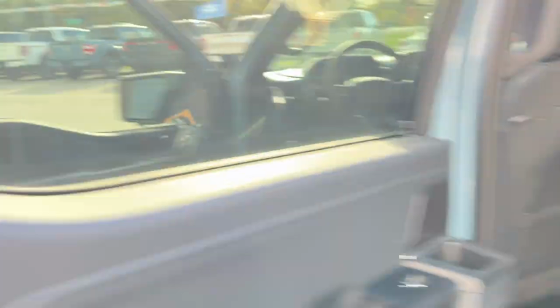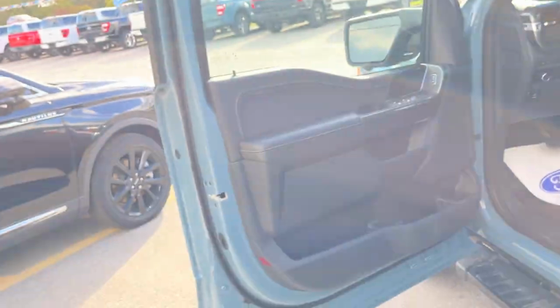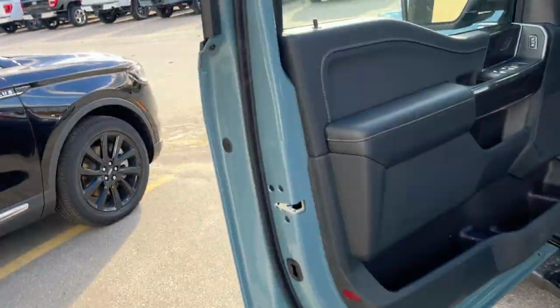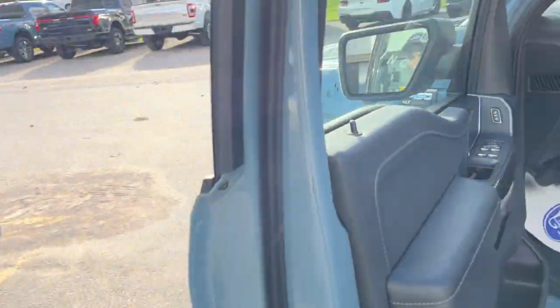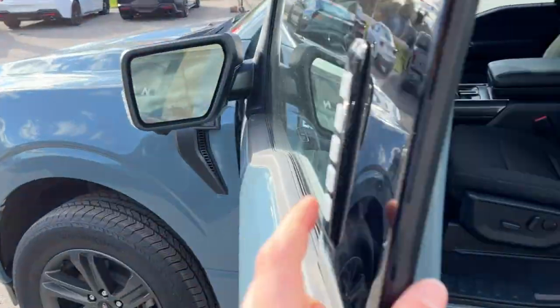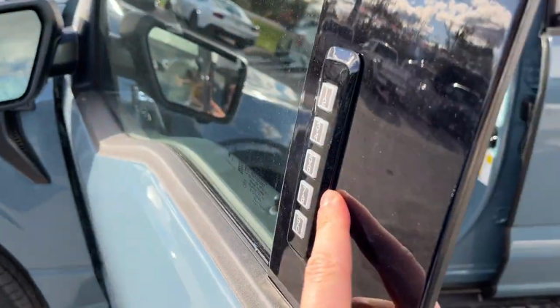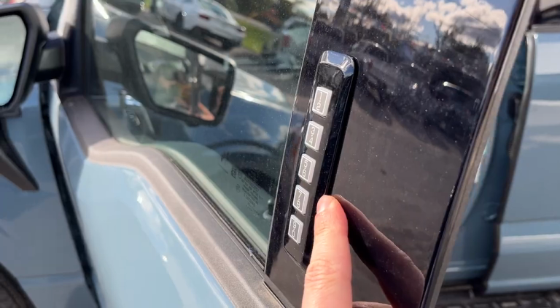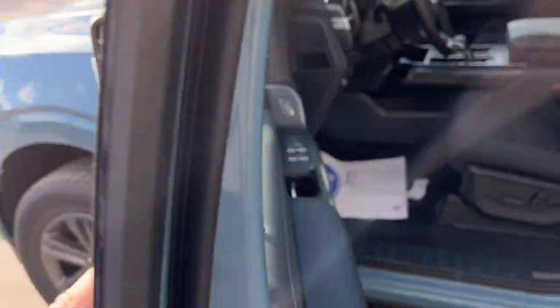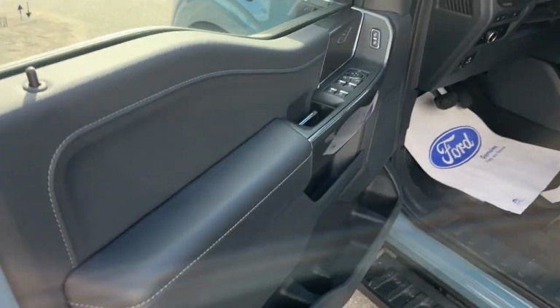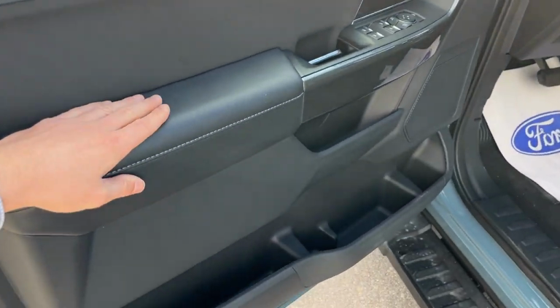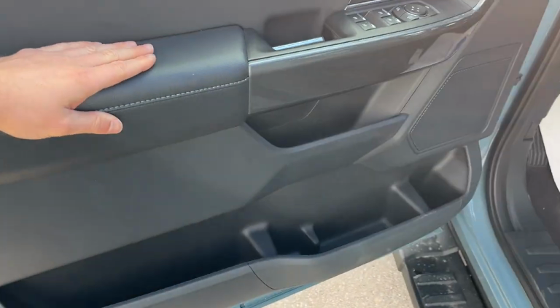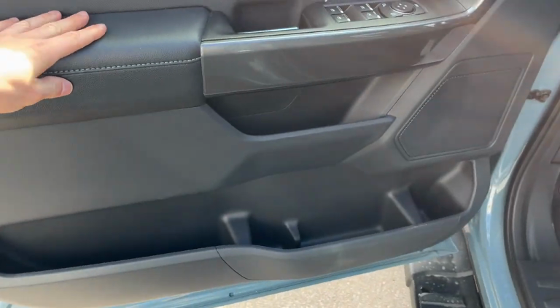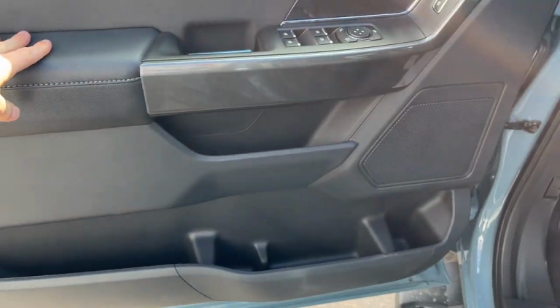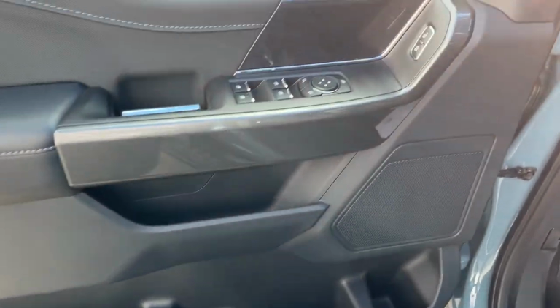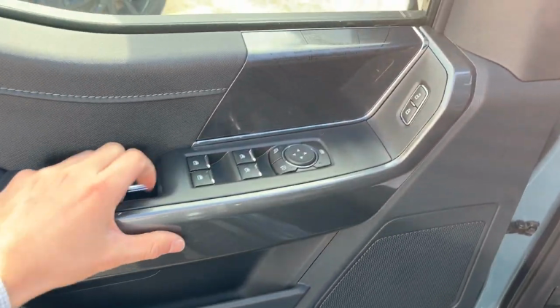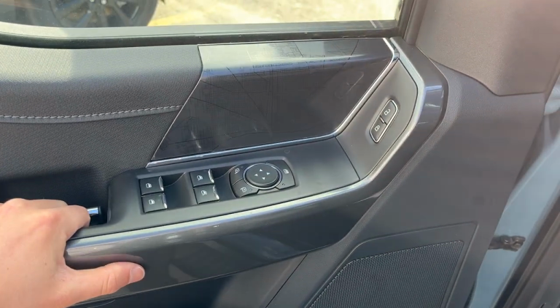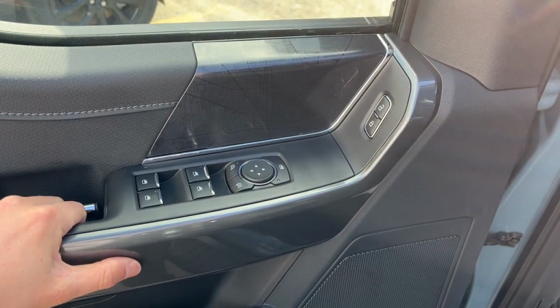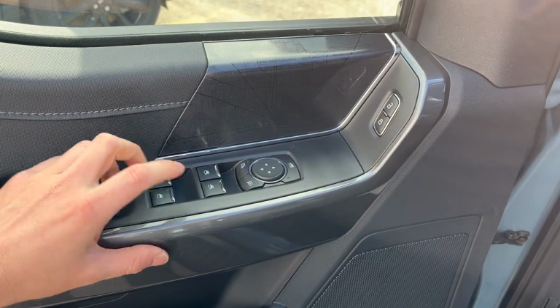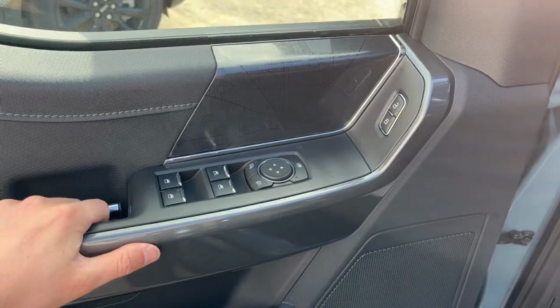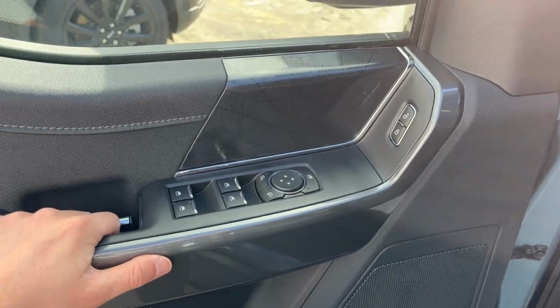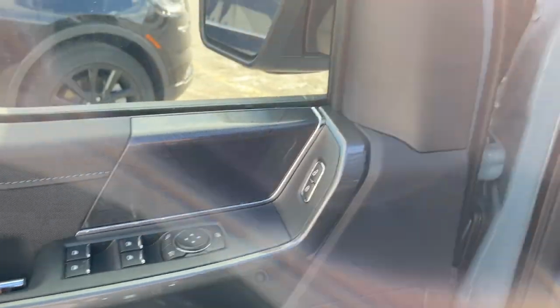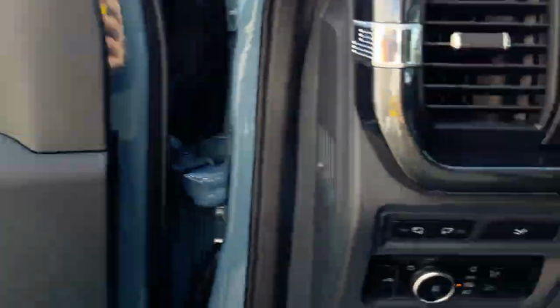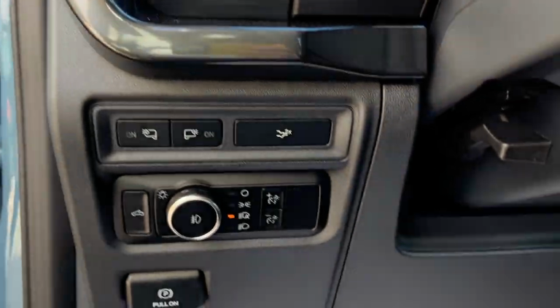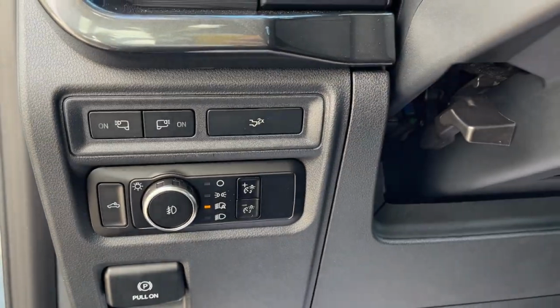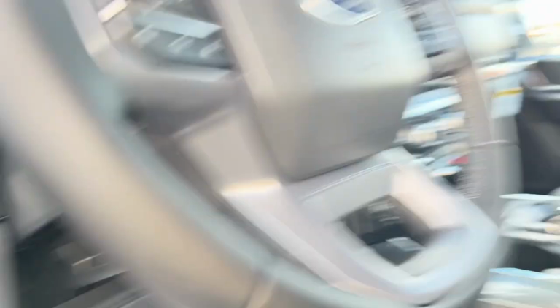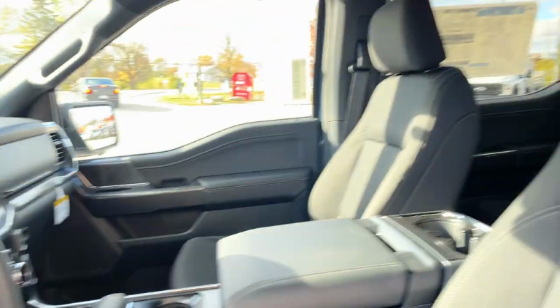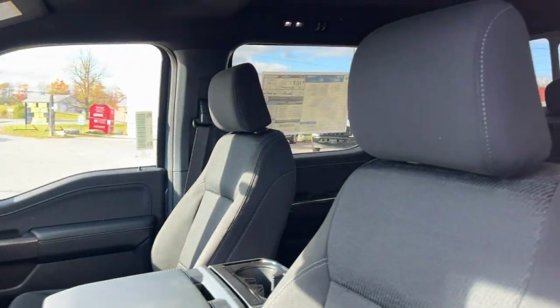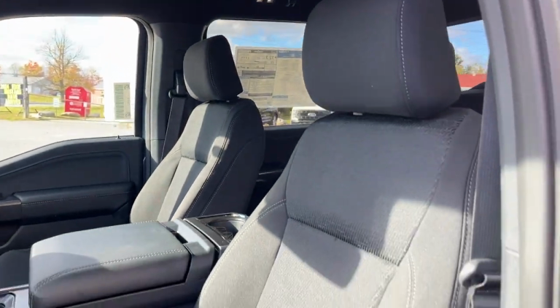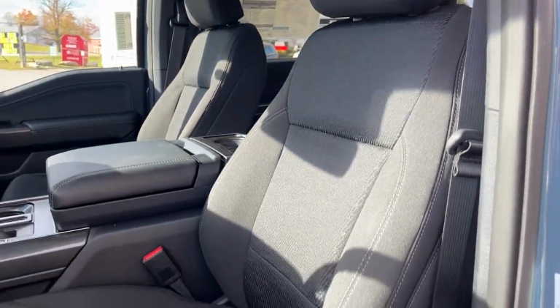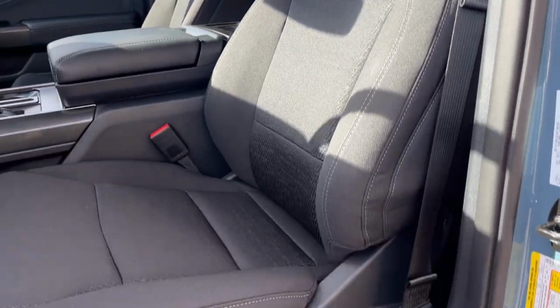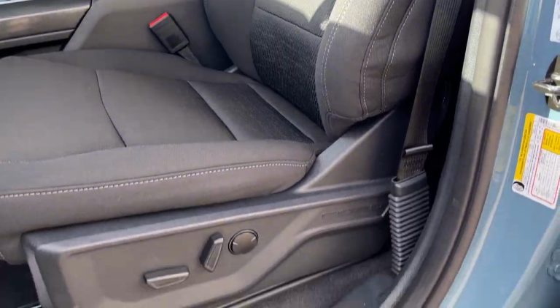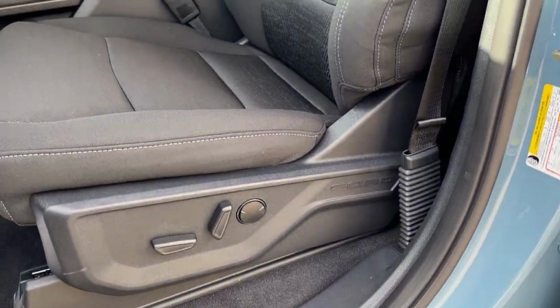Coming around to the front, you do have keyless entry on the door and plenty of storage in the driver and passenger side doors, power windows and locks of course, power glass adjustable mirrors, automatic headlights, and really comfortable front bucket seats that are powered with lumbar.